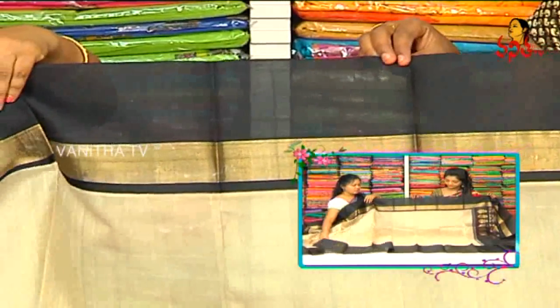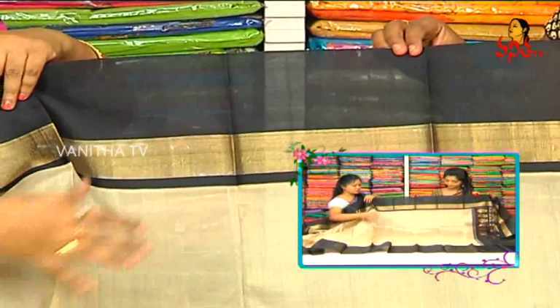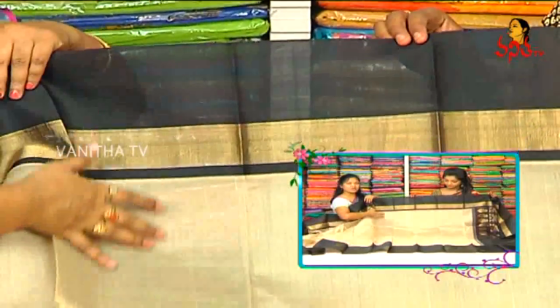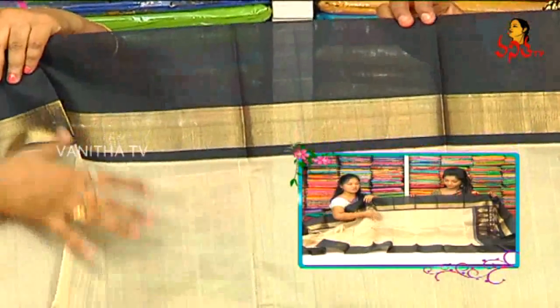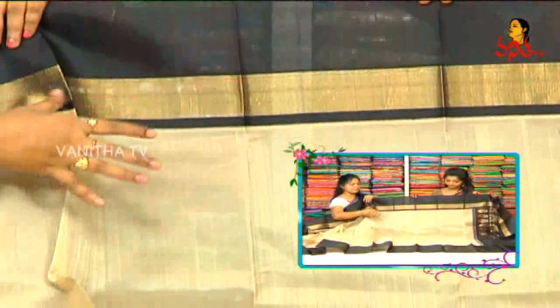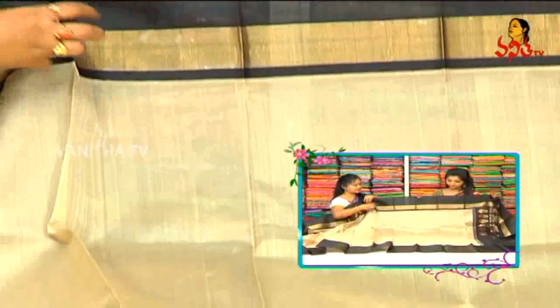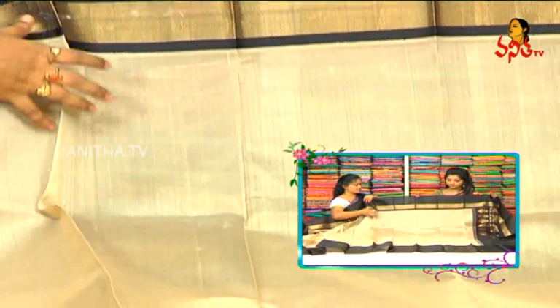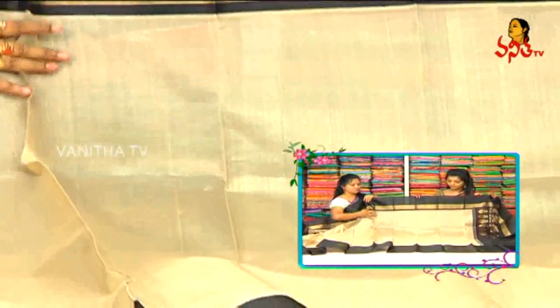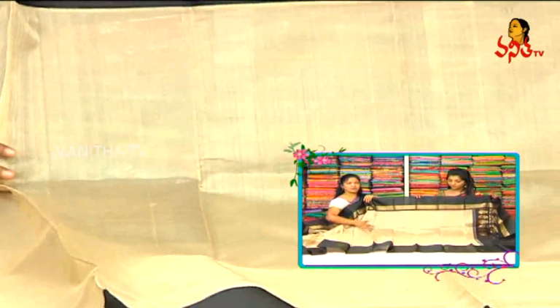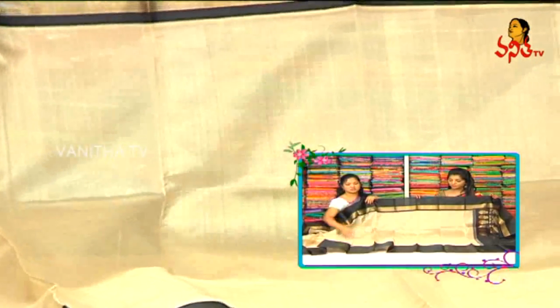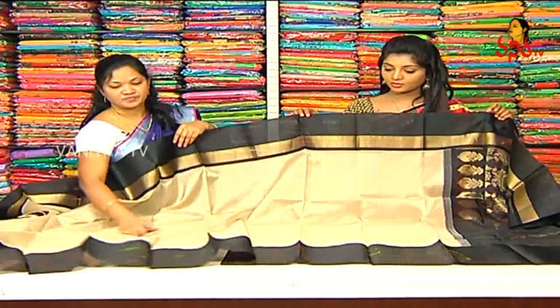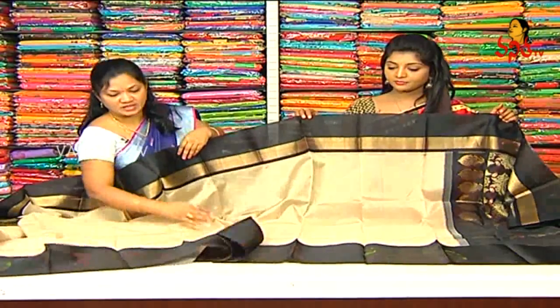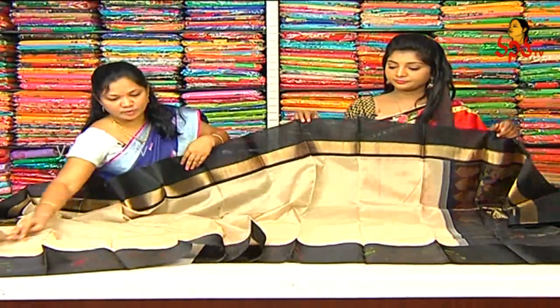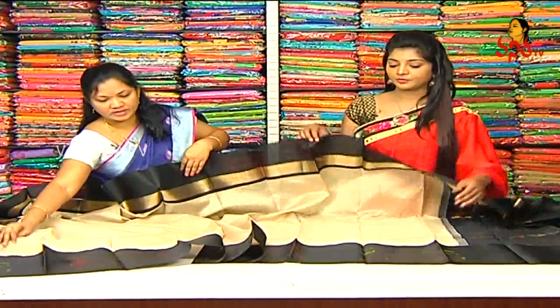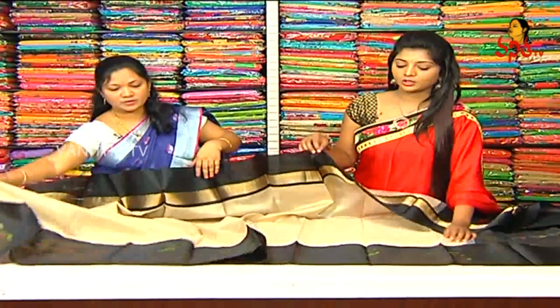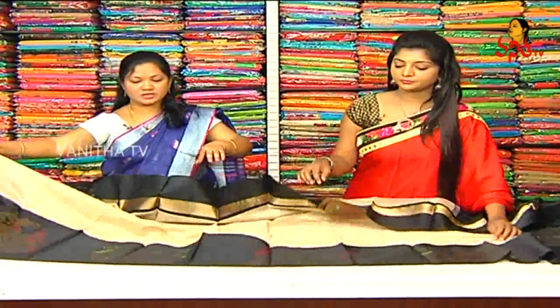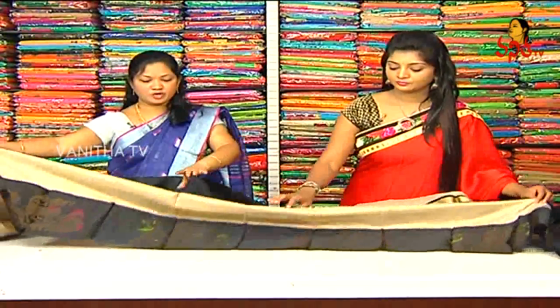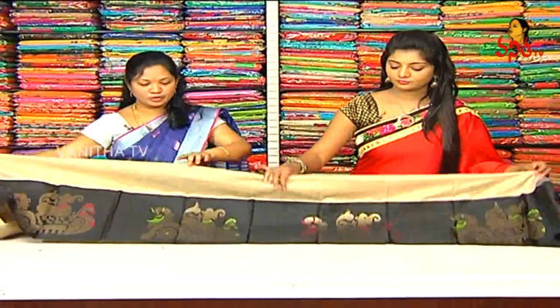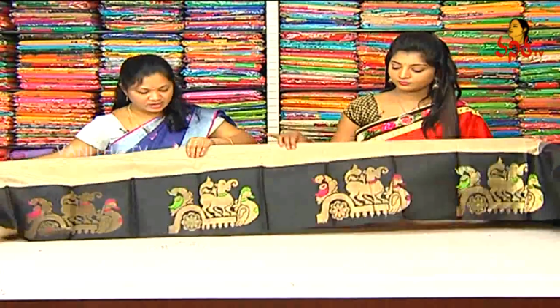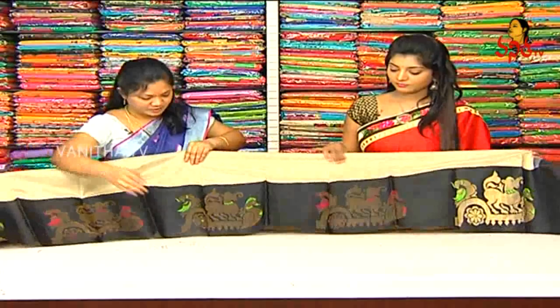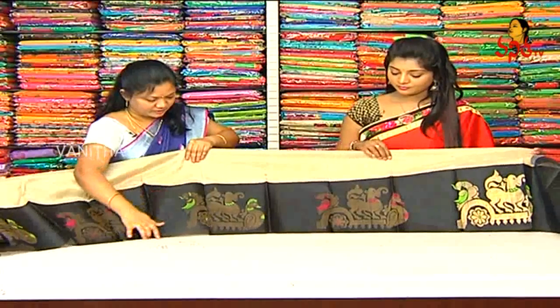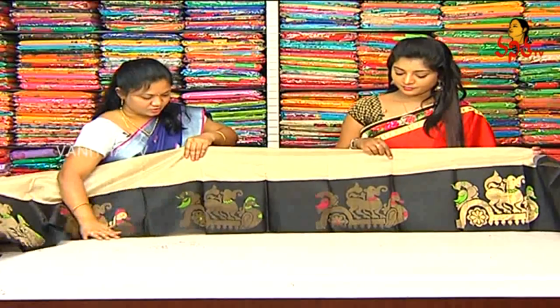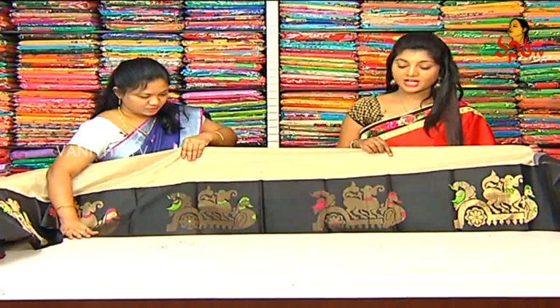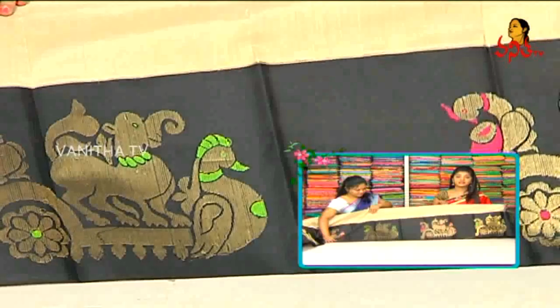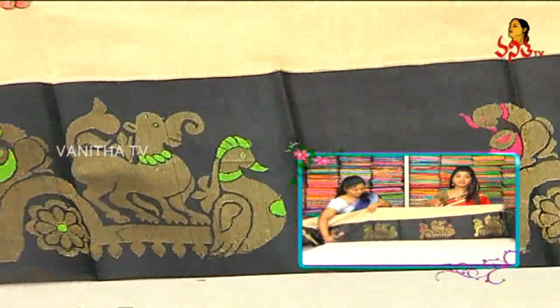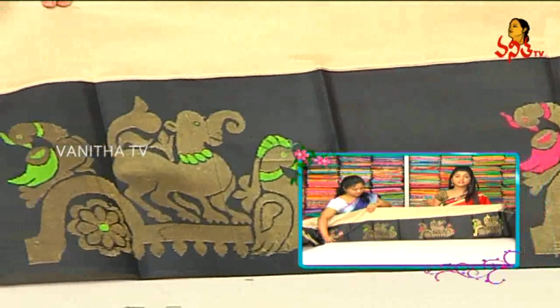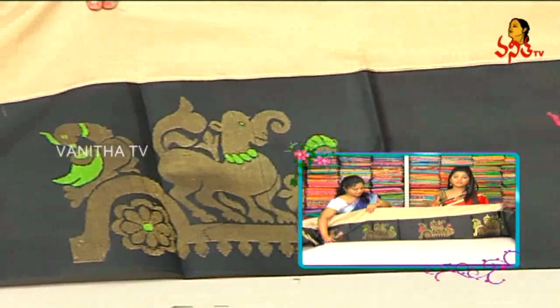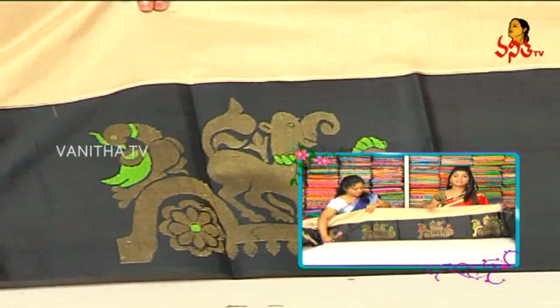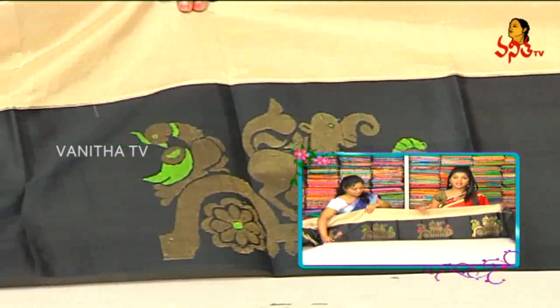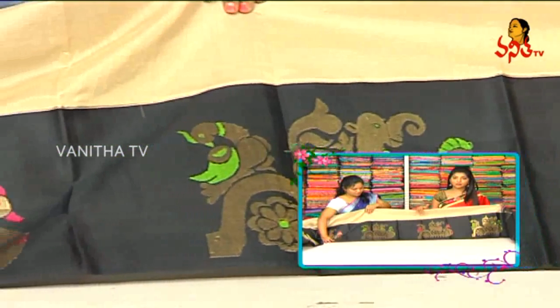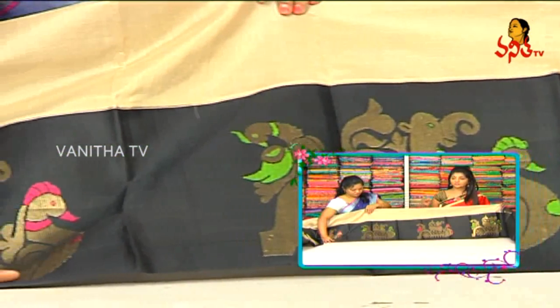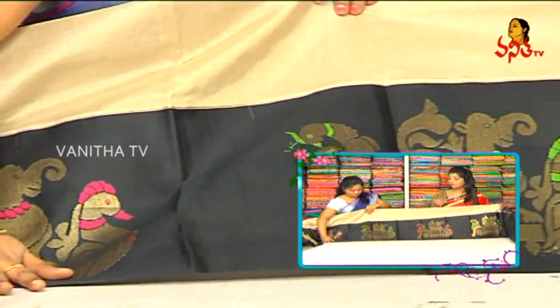We use the middle part design. We use the peacock booties. We use the other one with the black combination. We have a lot of black combination and gold.